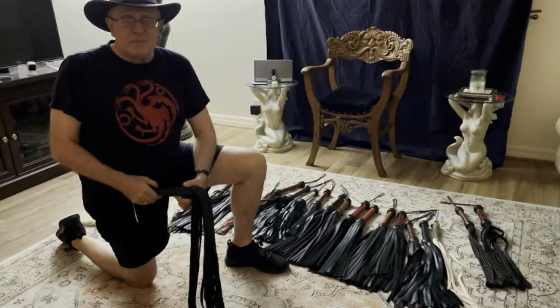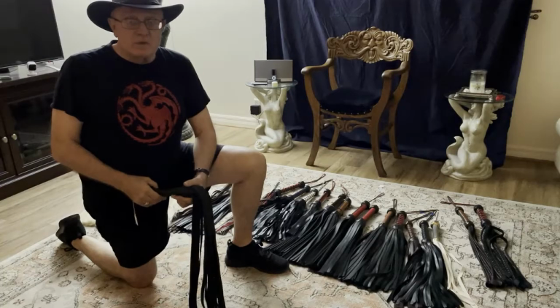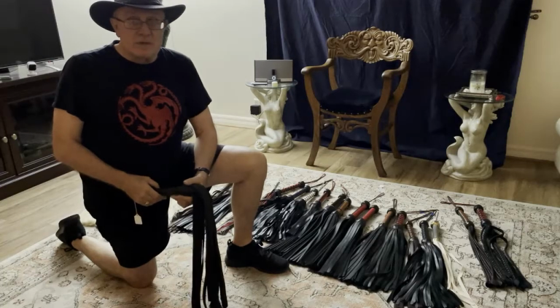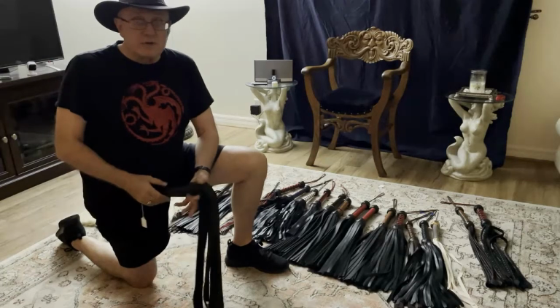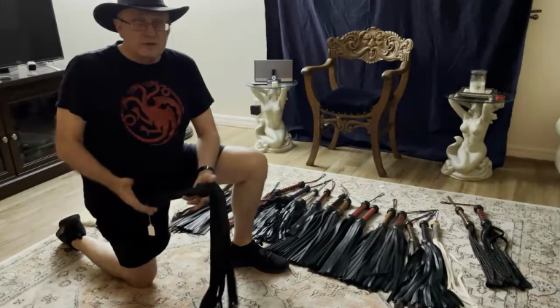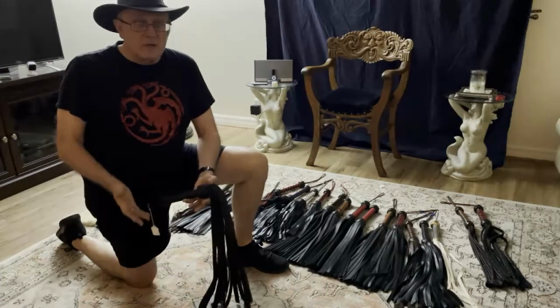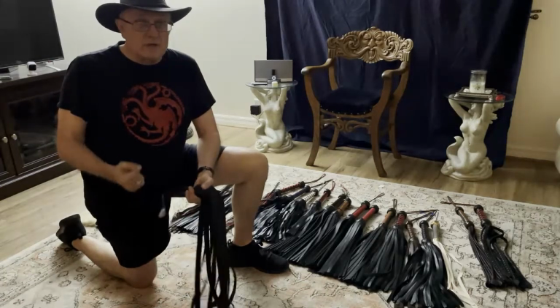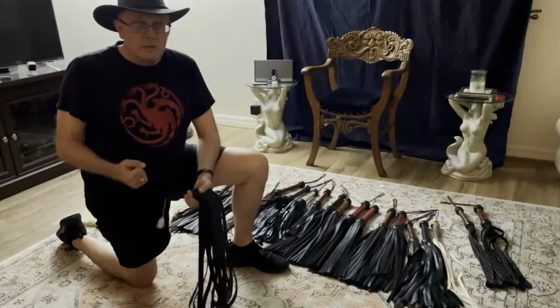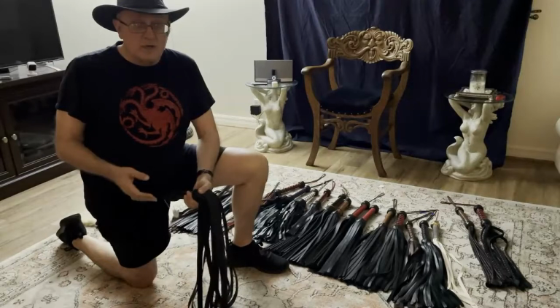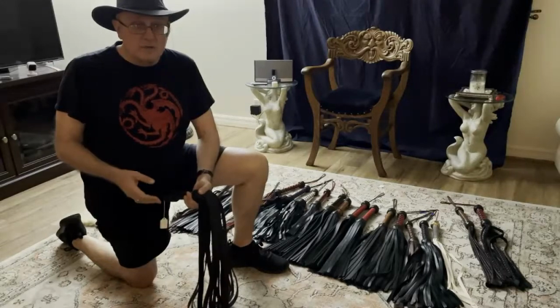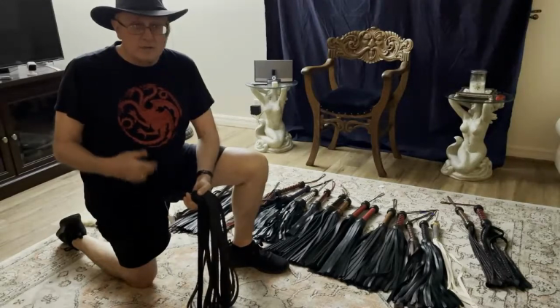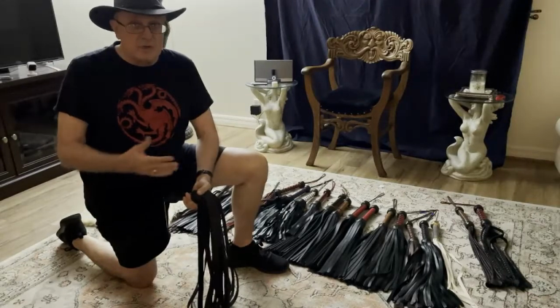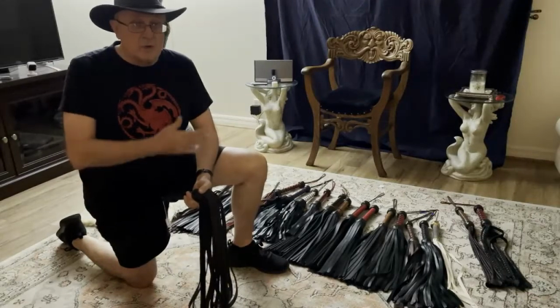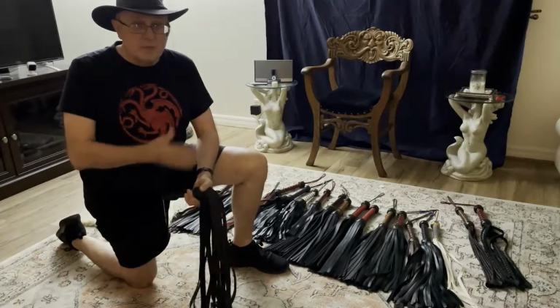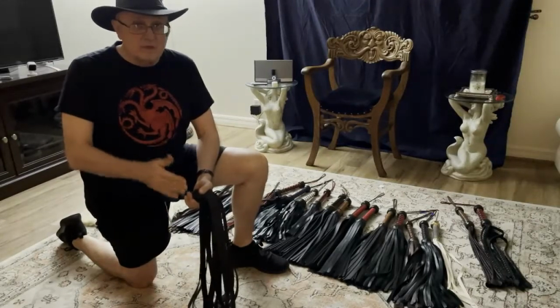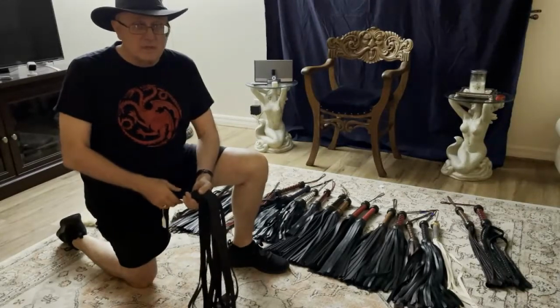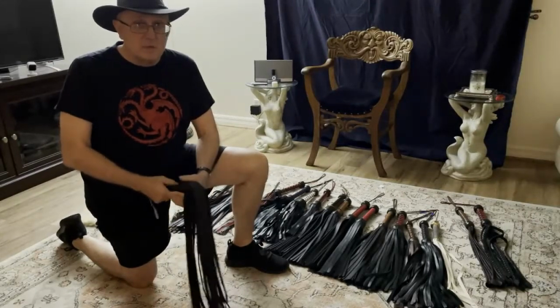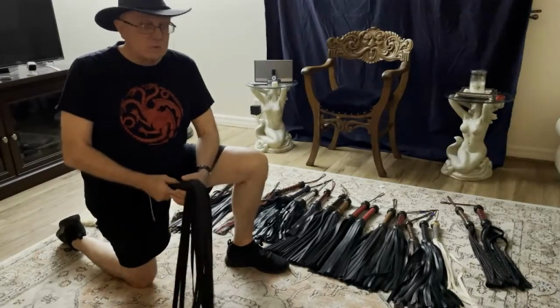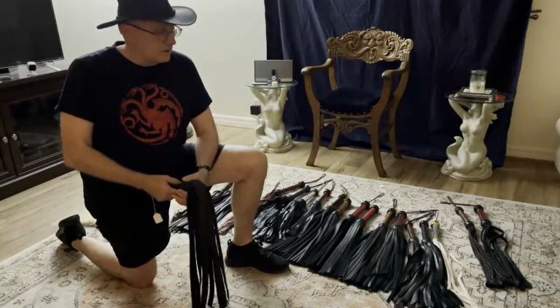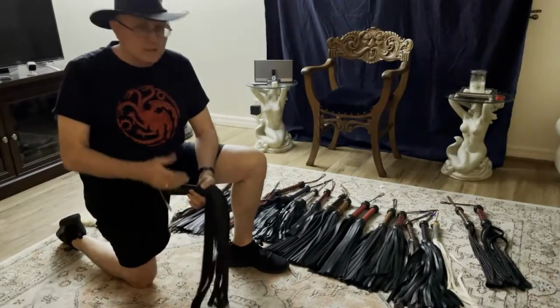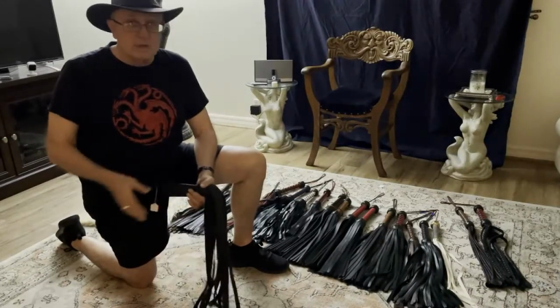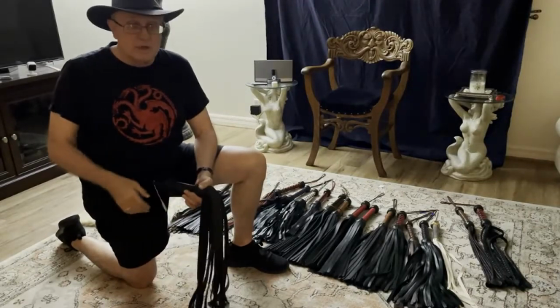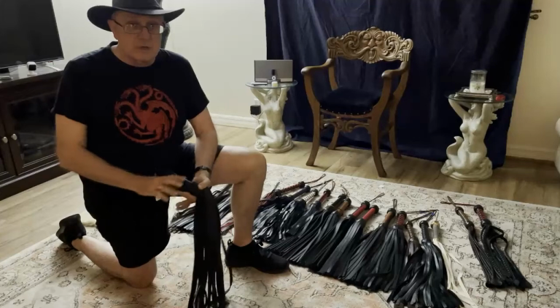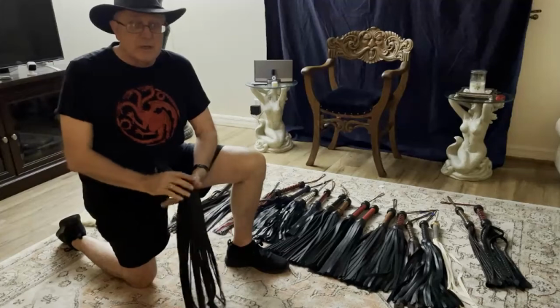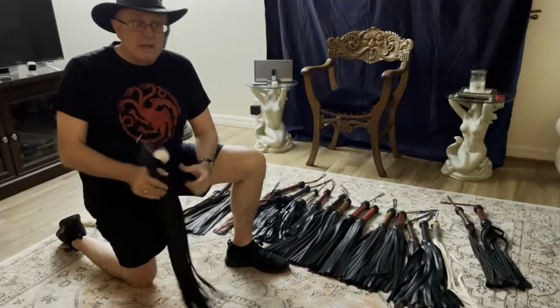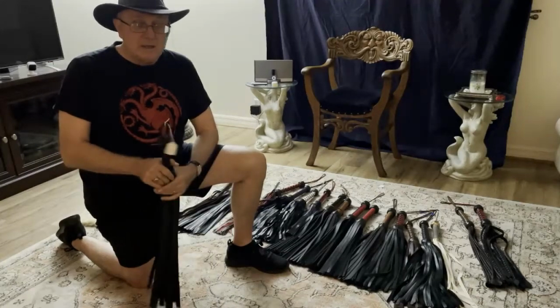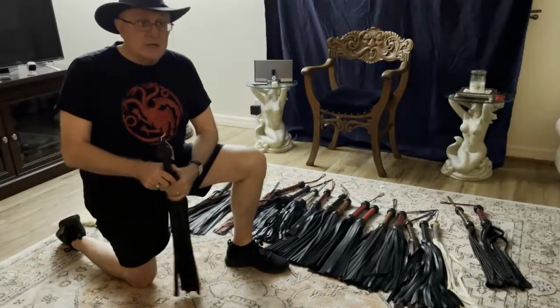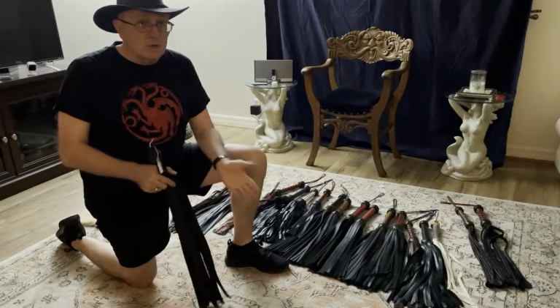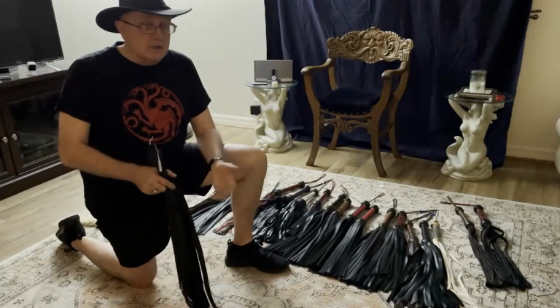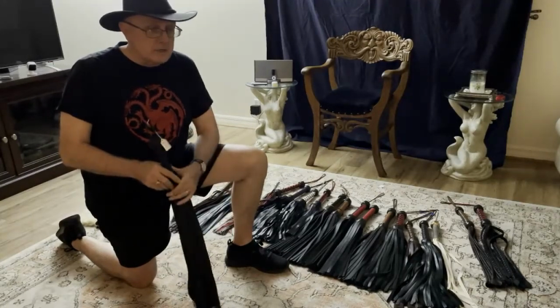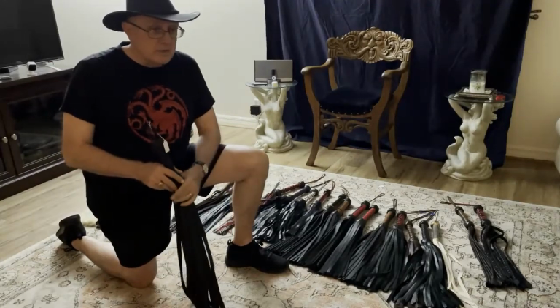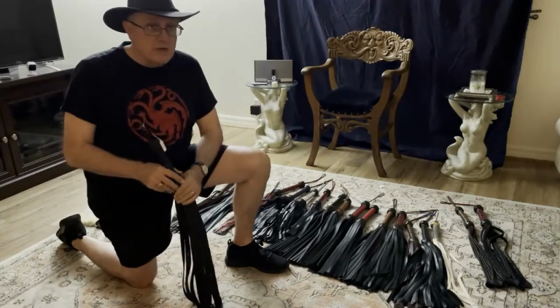Welcome to The Leather Journey. Tonight we're going to talk about floggers. Some of you know I've been in the lifestyle about 23 years, and it's been quite a journey. Tonight we're going to look at my journey with floggers.